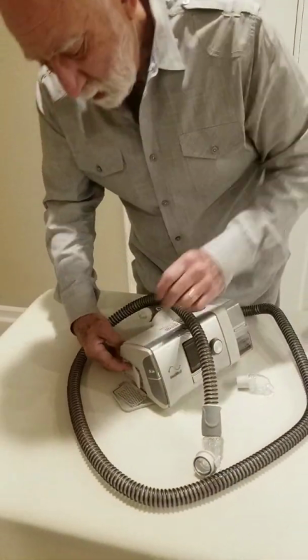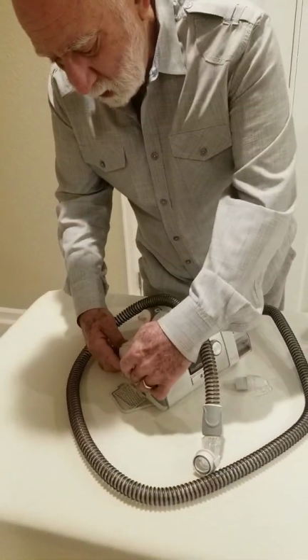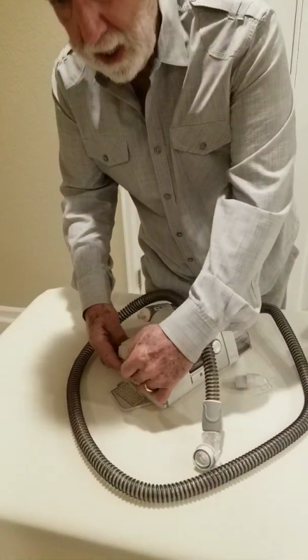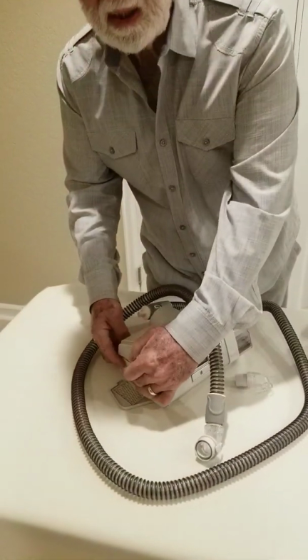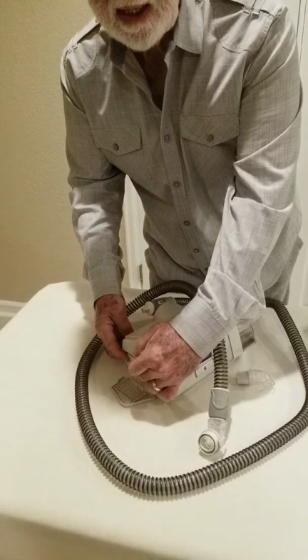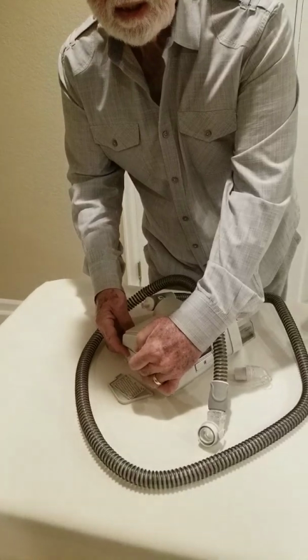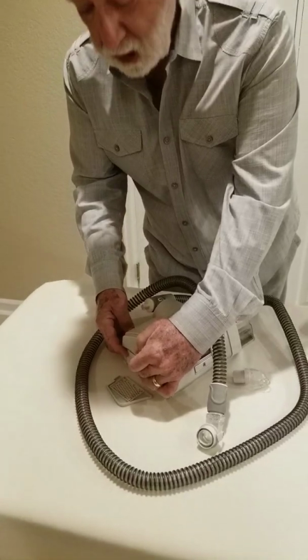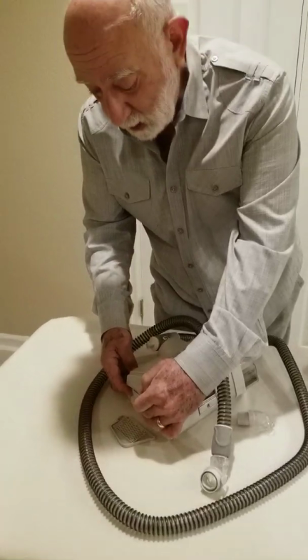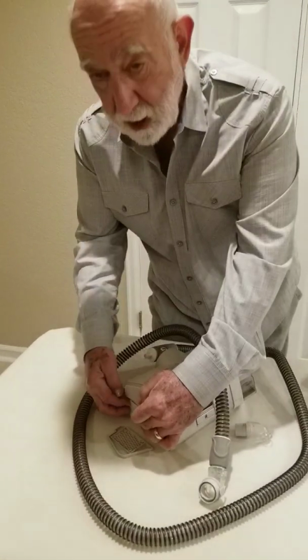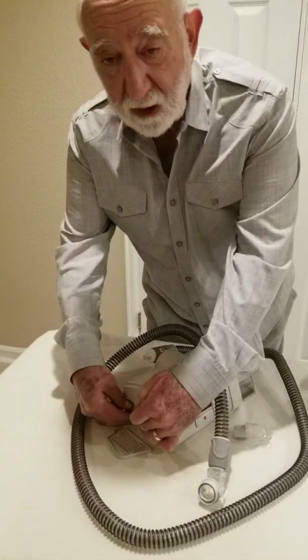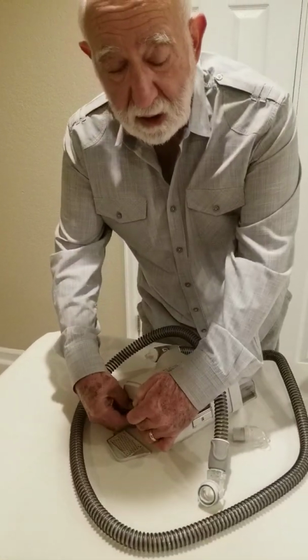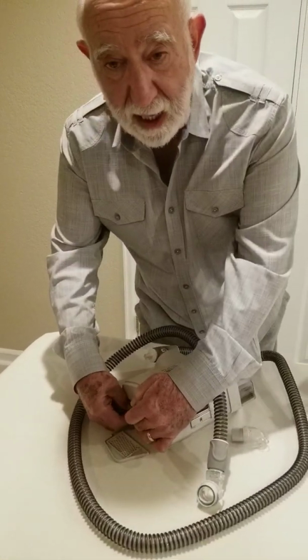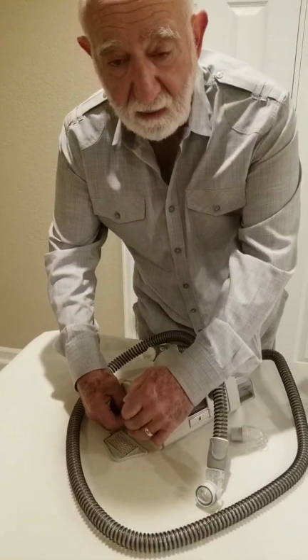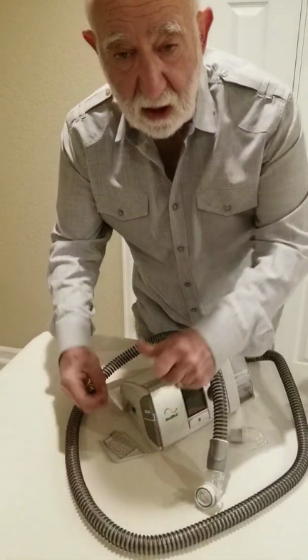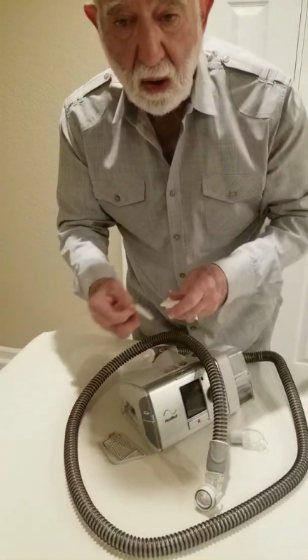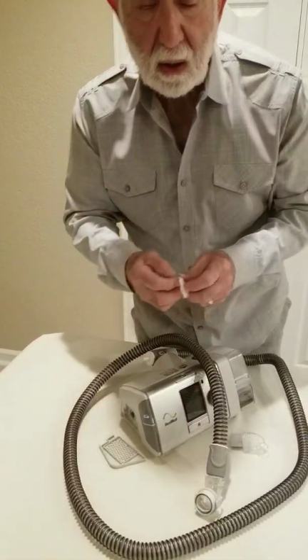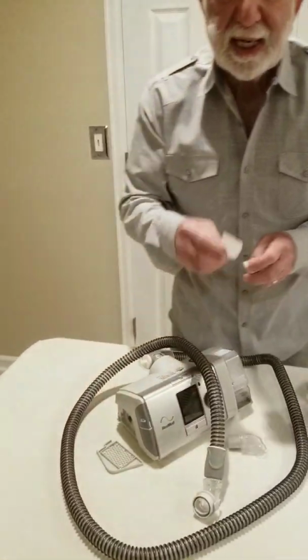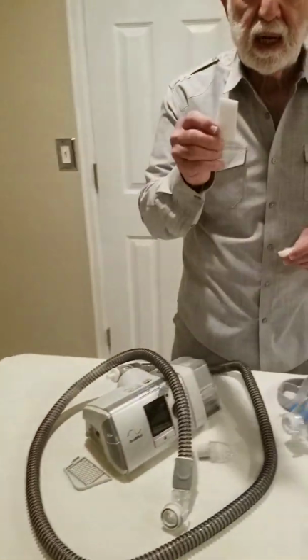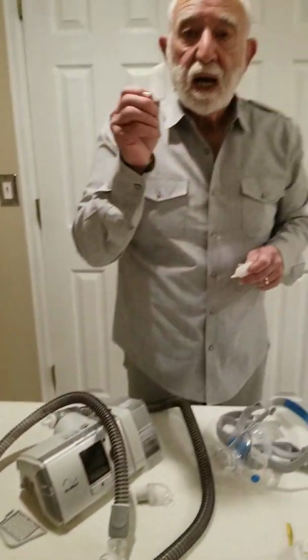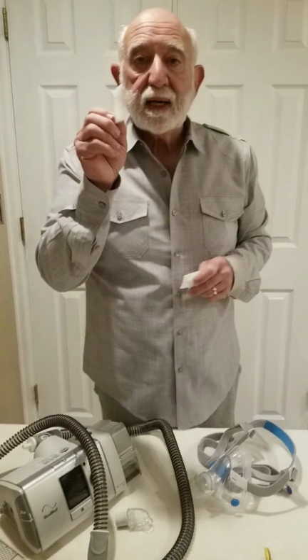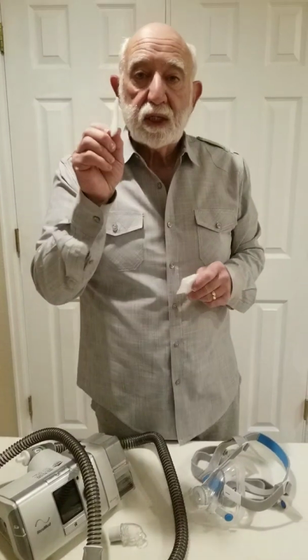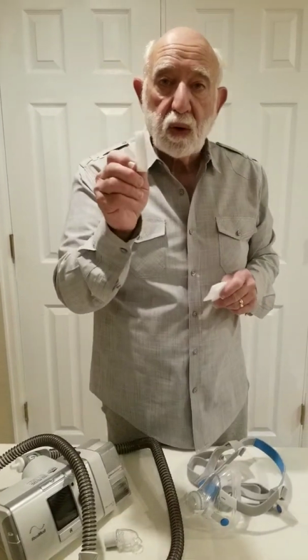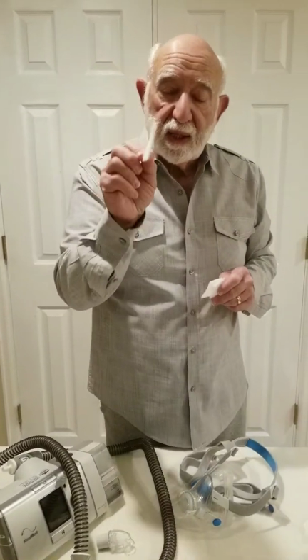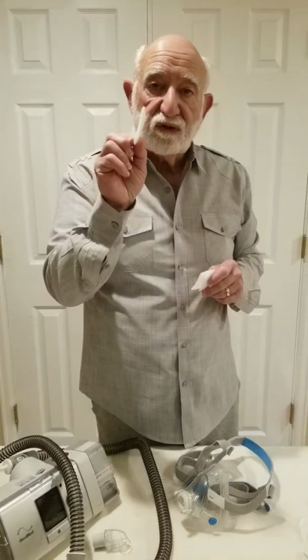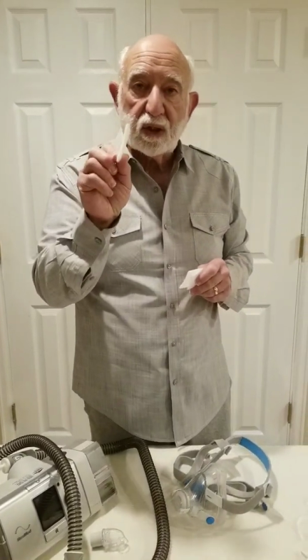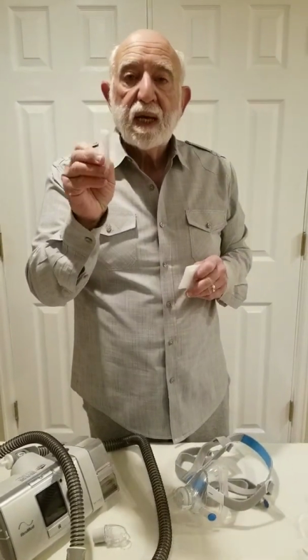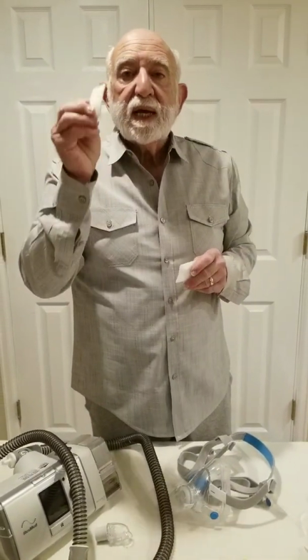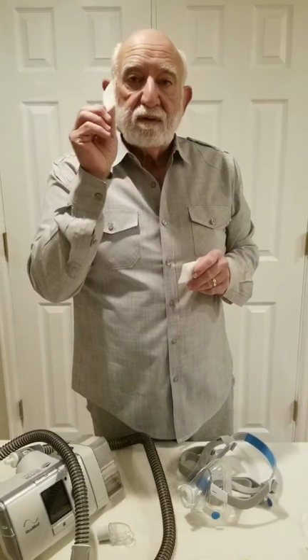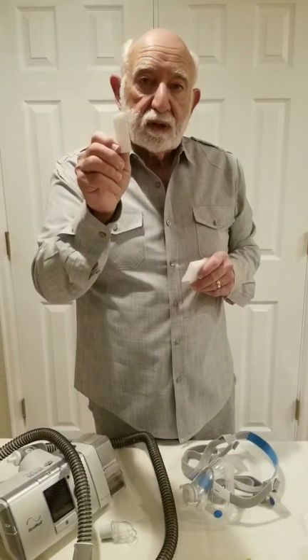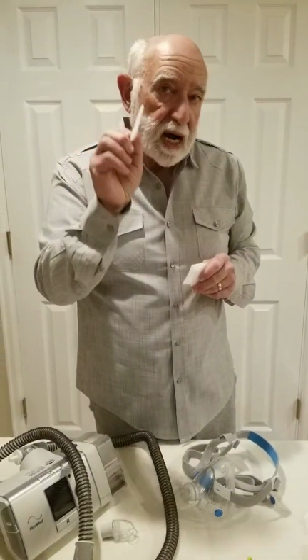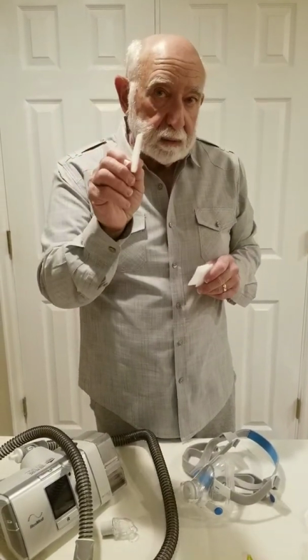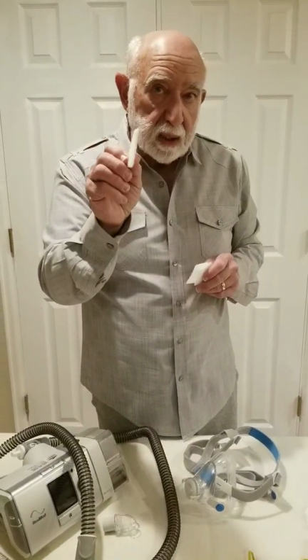So when air is taken into the machine, it filters the air and prevents dust particles. Again, I am not sure whether these filters can filter virus particles.